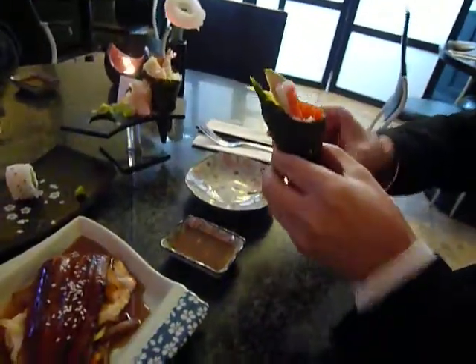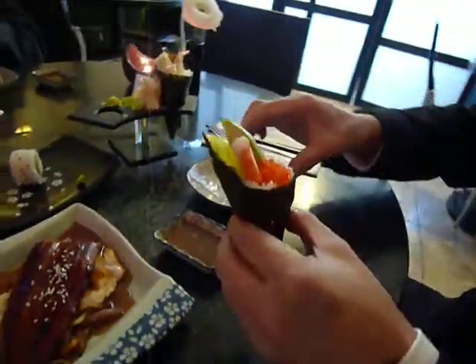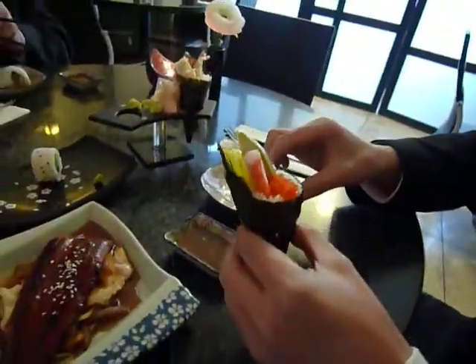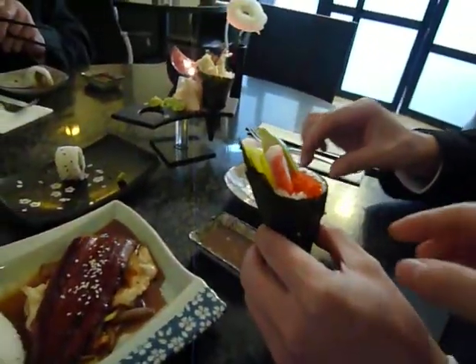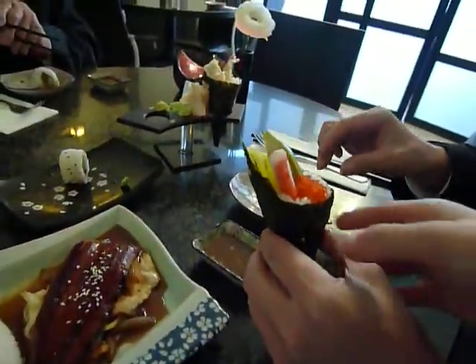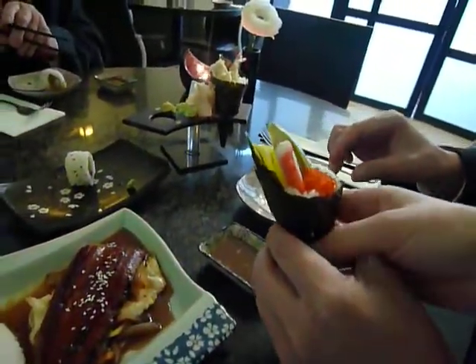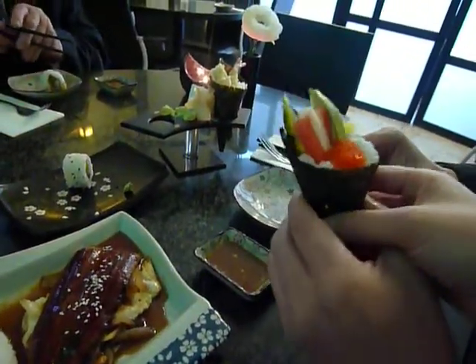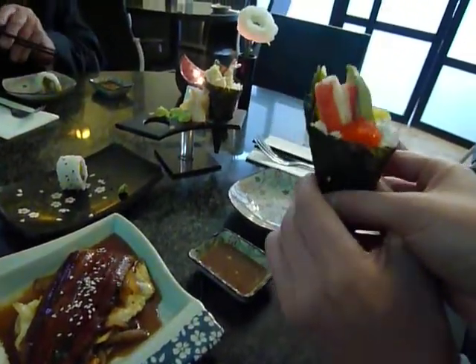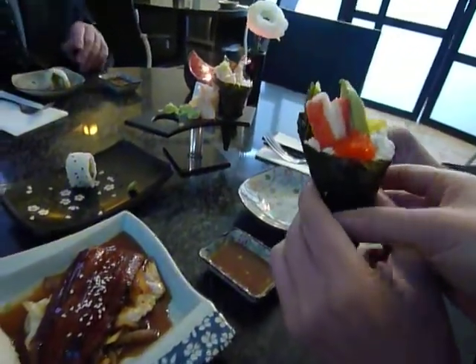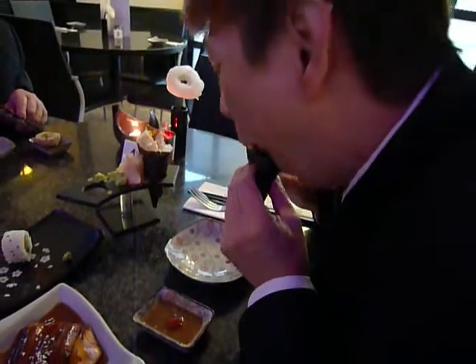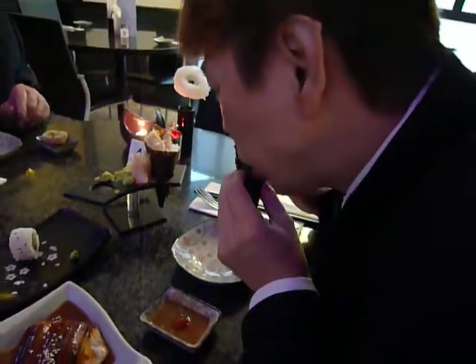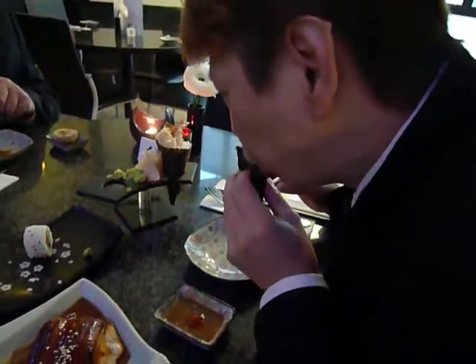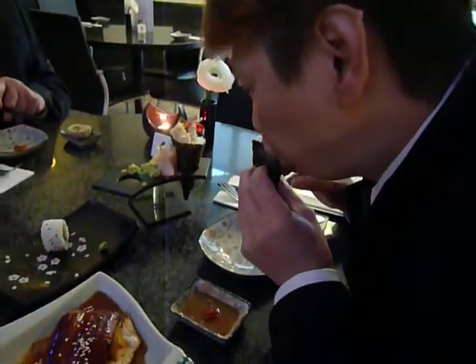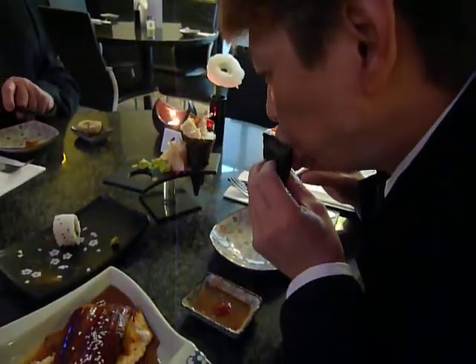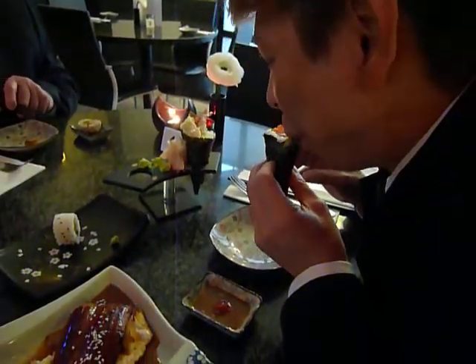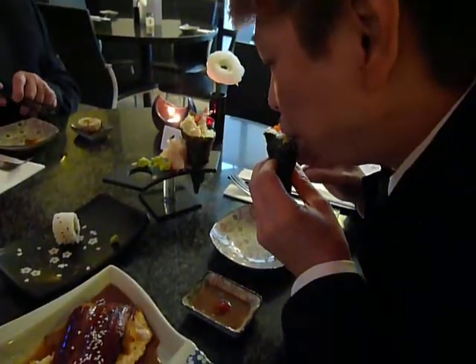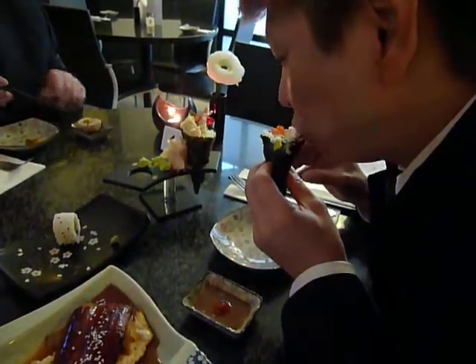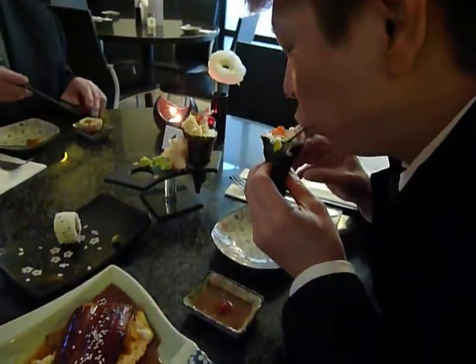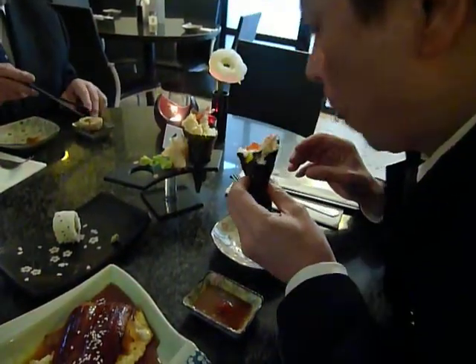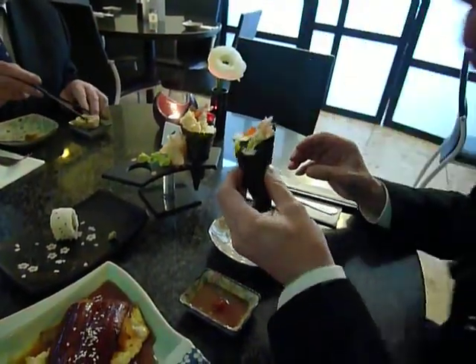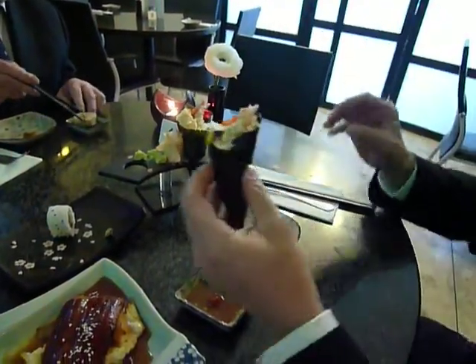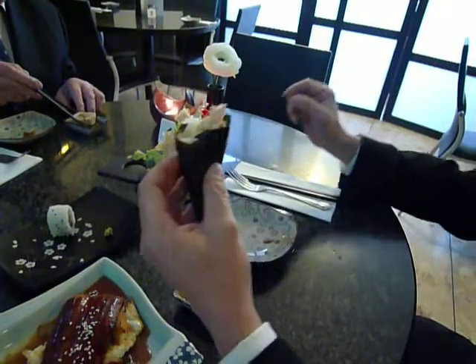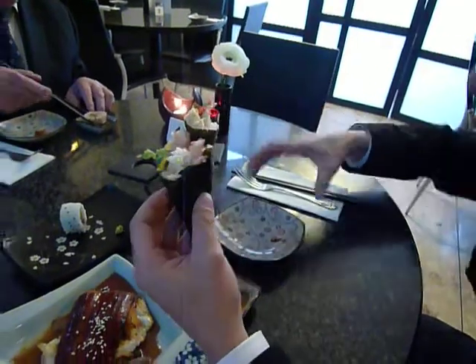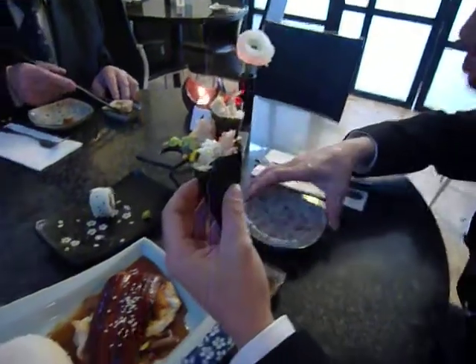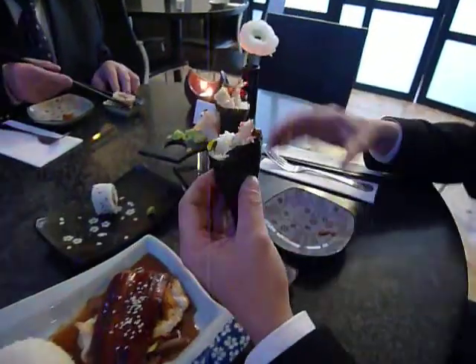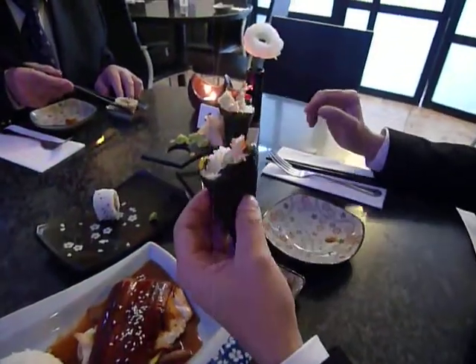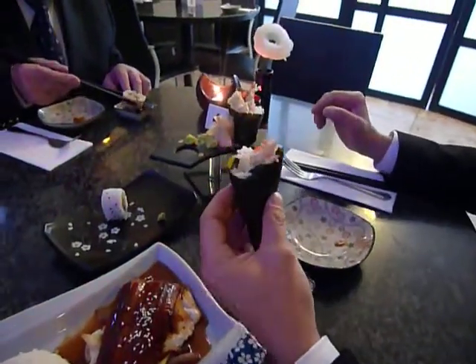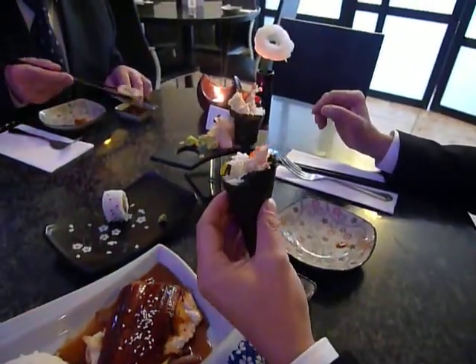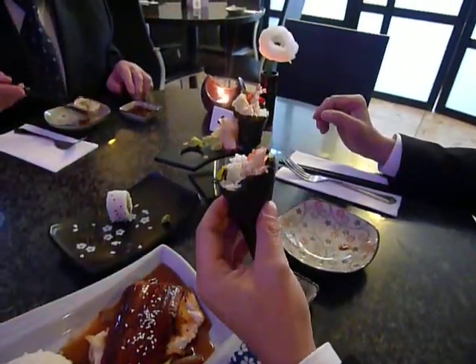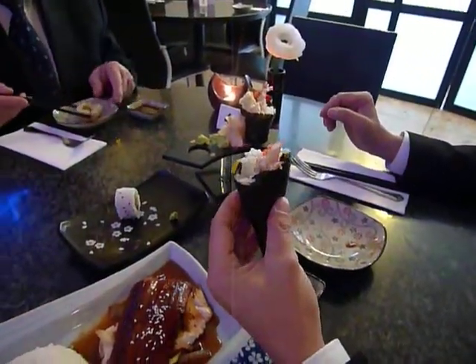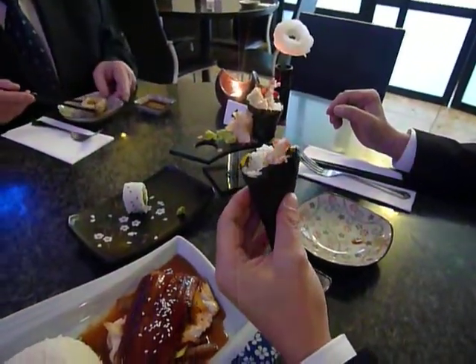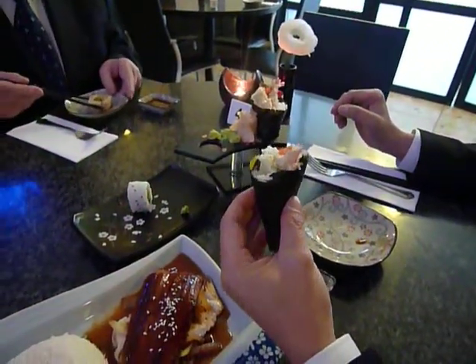This one is eel sushi roll, right? And it's coniferon hand roll. Coniferone hand roll — what's that? And it's Ibi tempura hand roll.